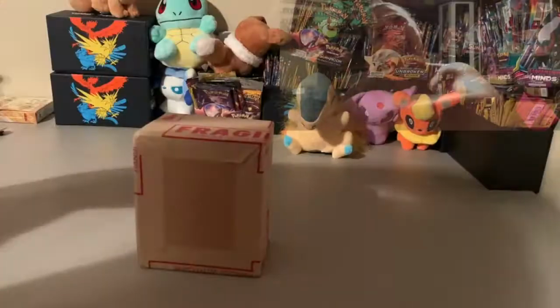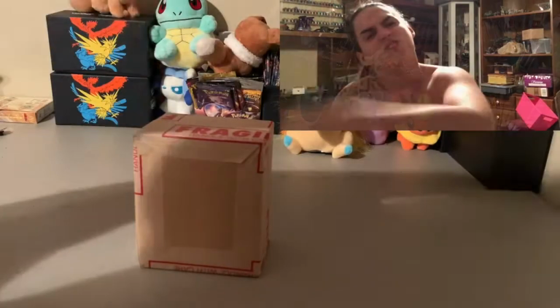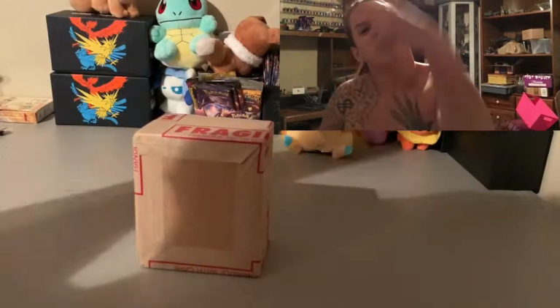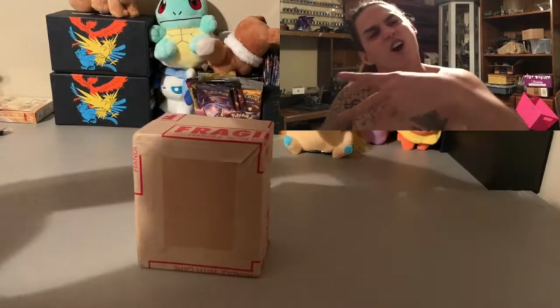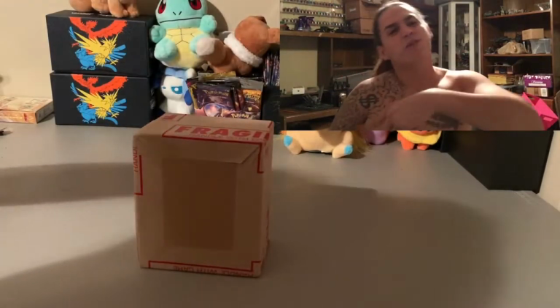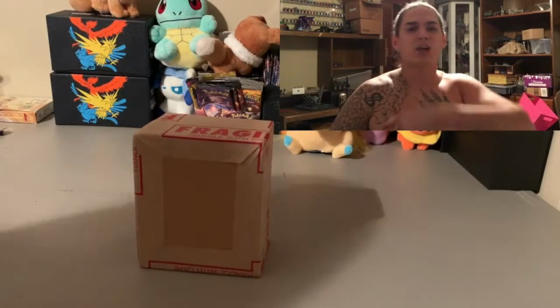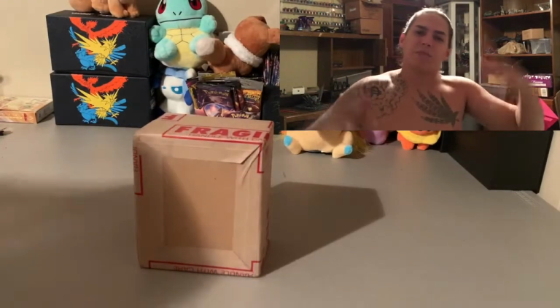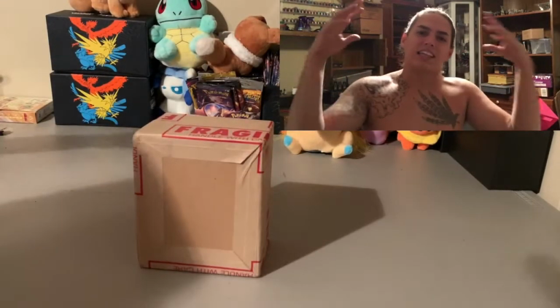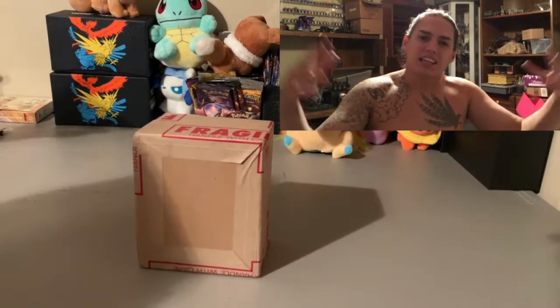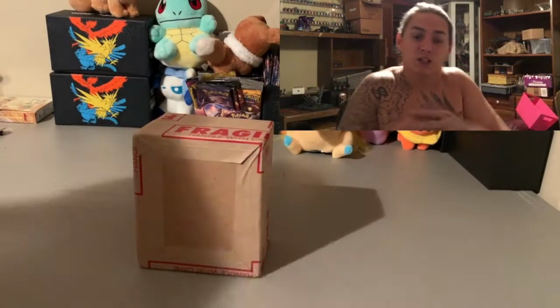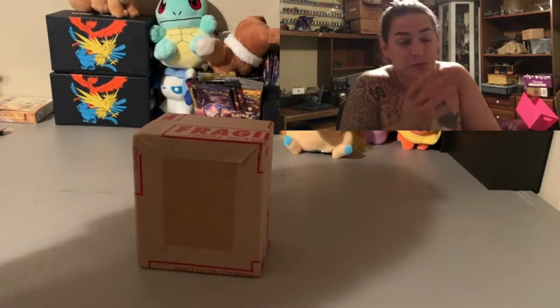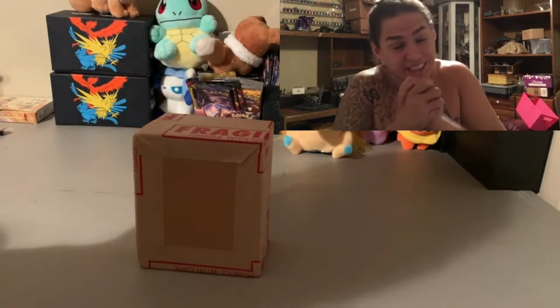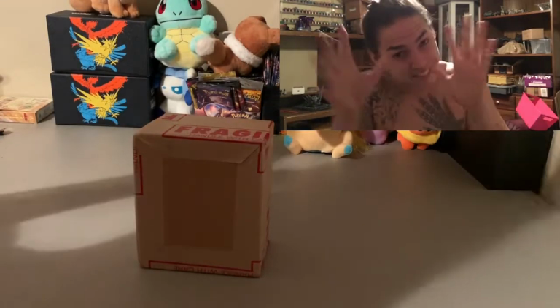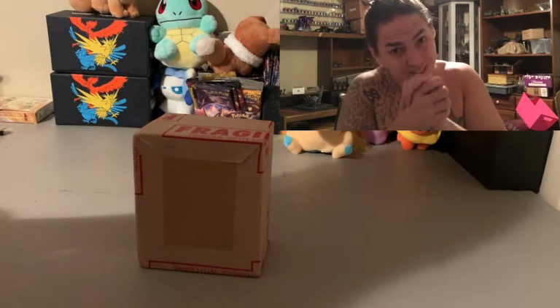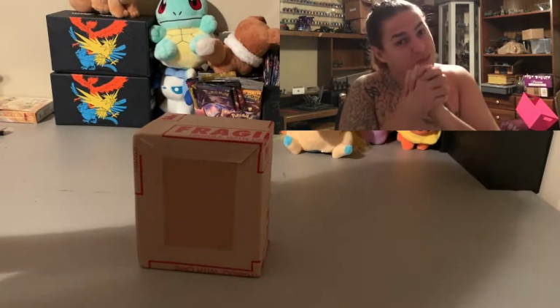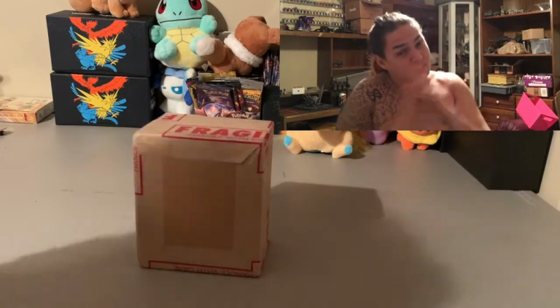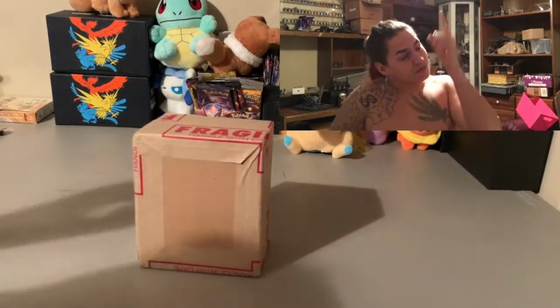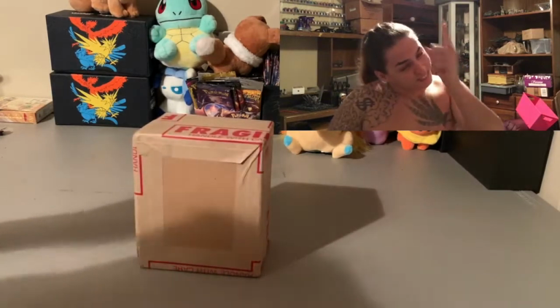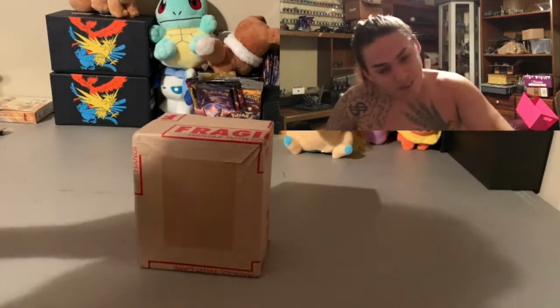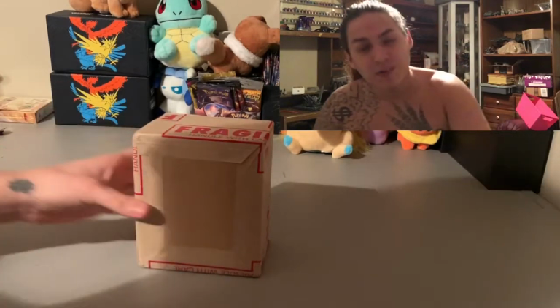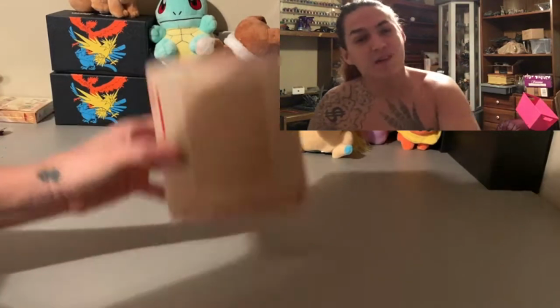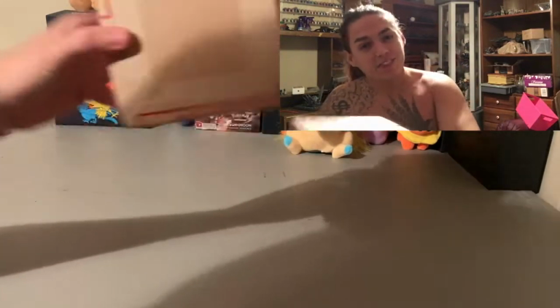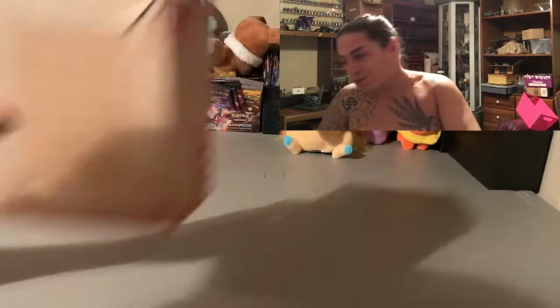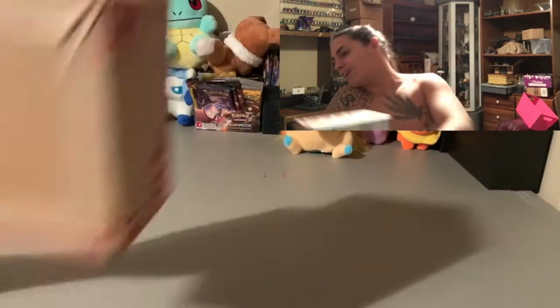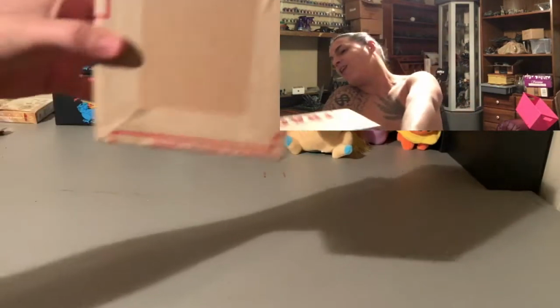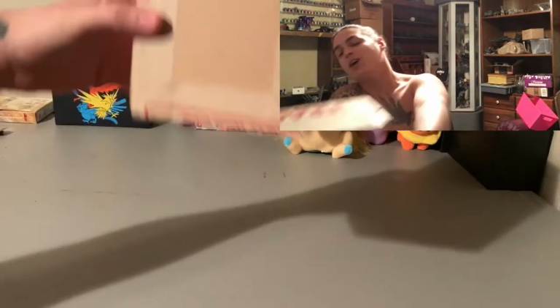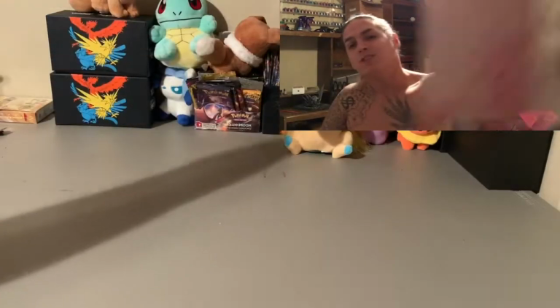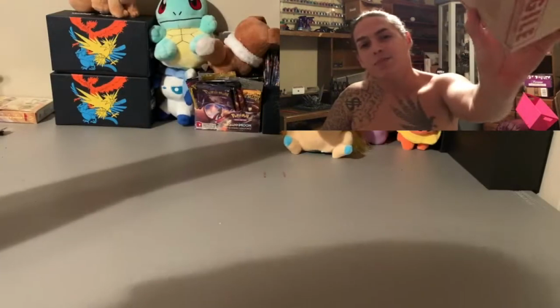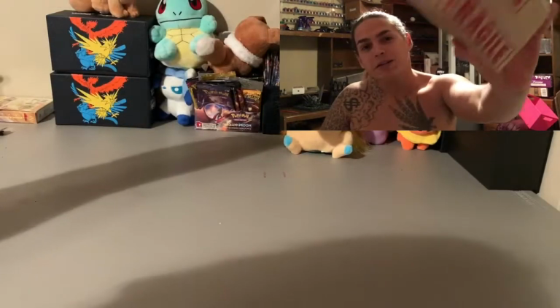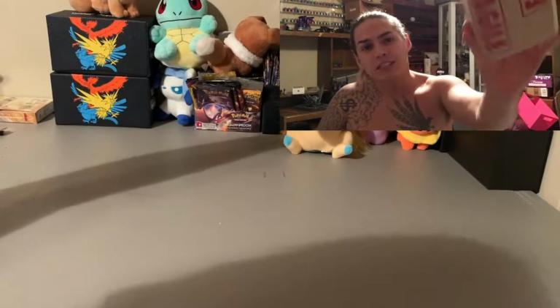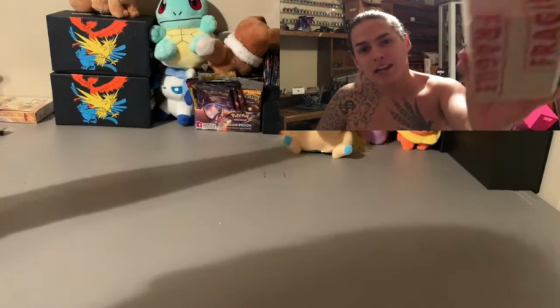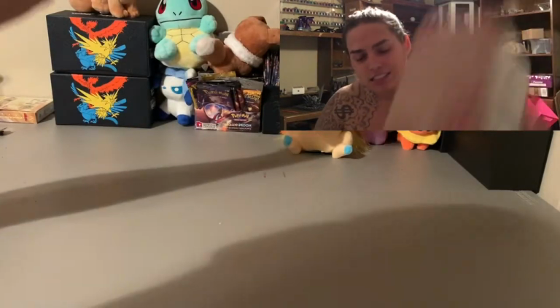Yo, what's up, we're back again! I'm pretty excited for this video because we've been waiting for this moment. If y'all know, you might know what this box is.